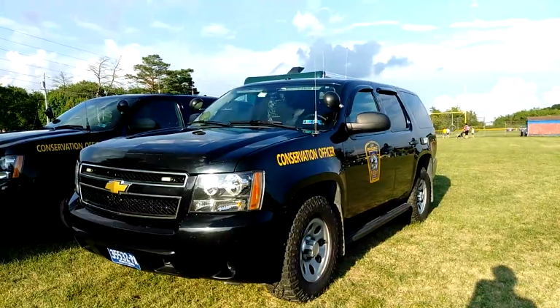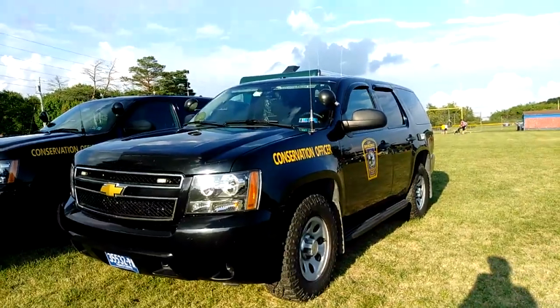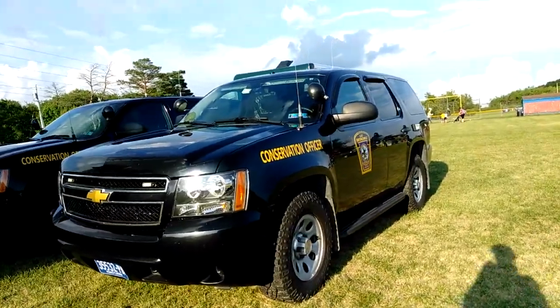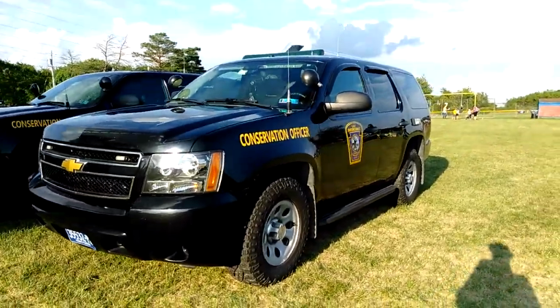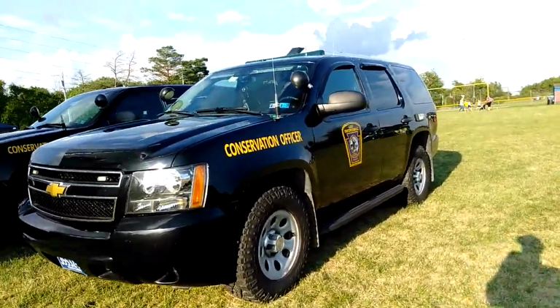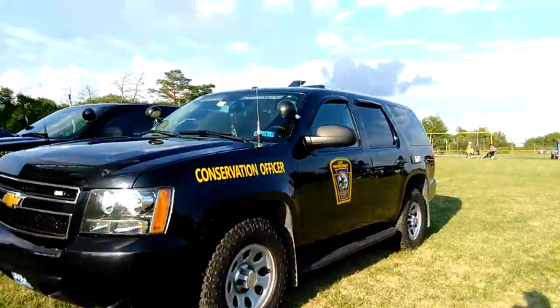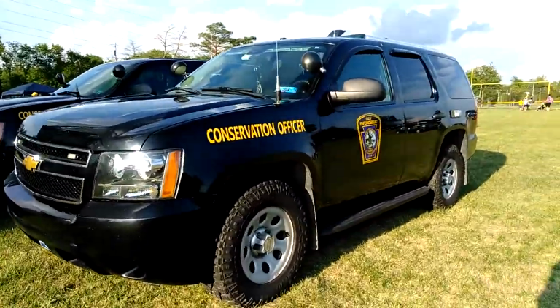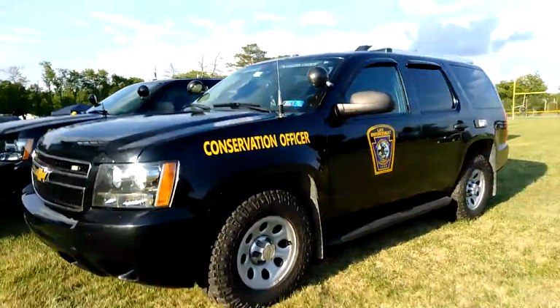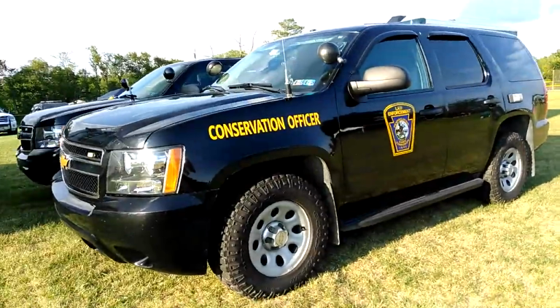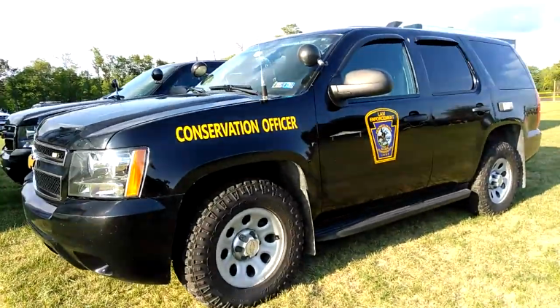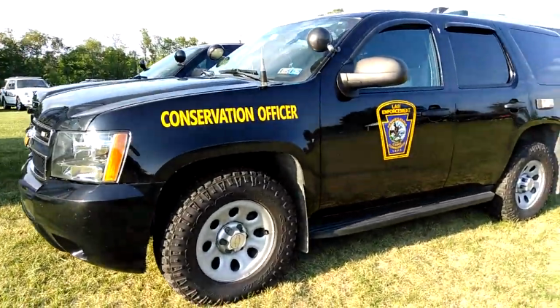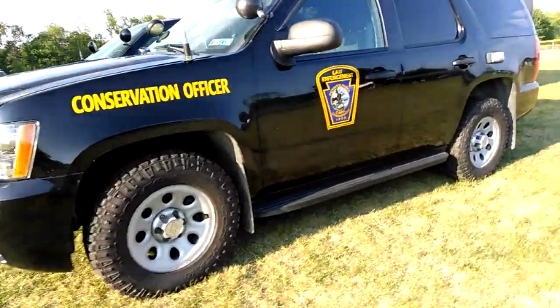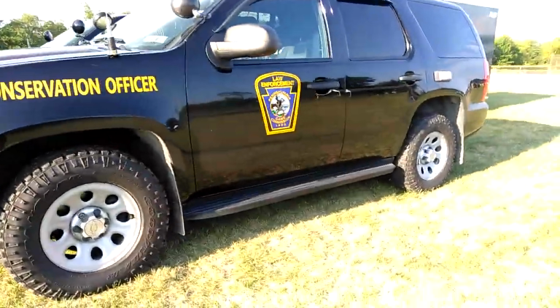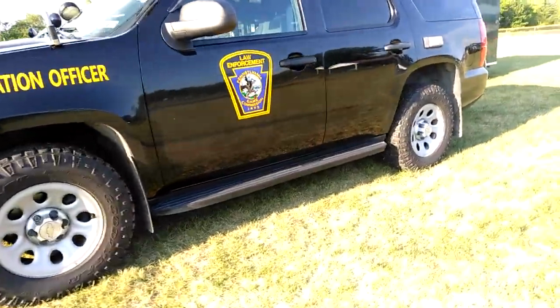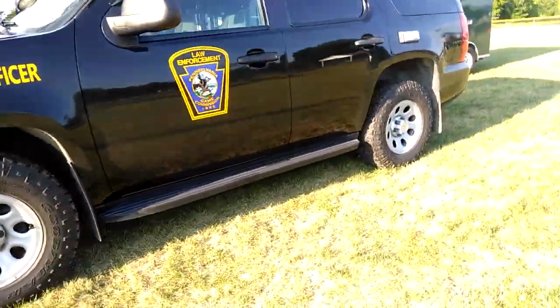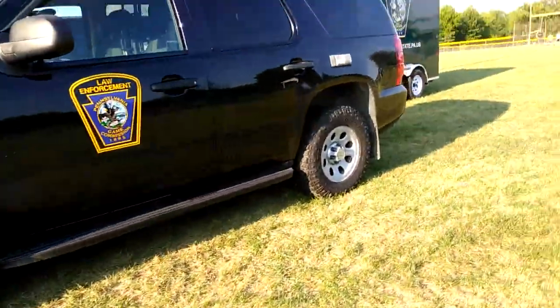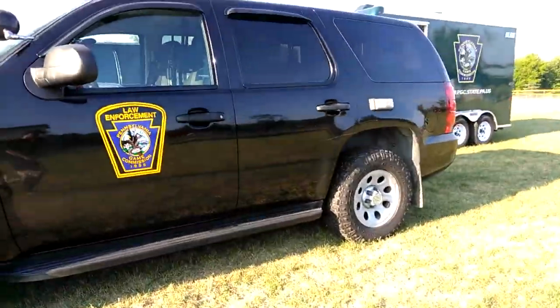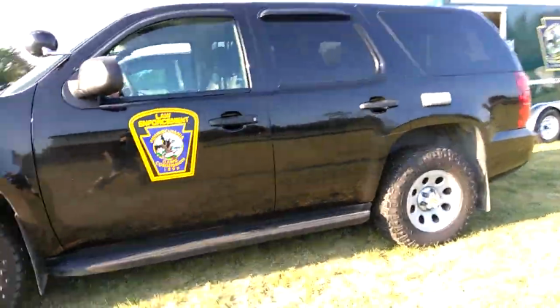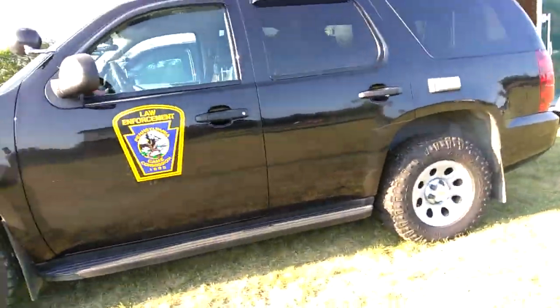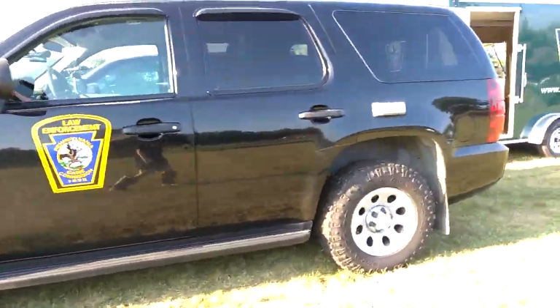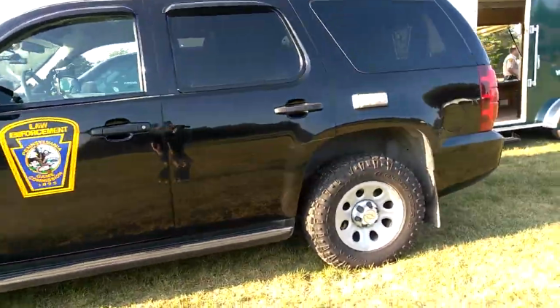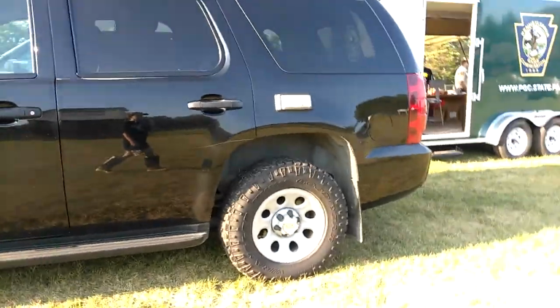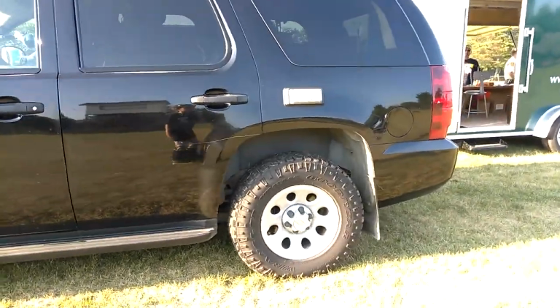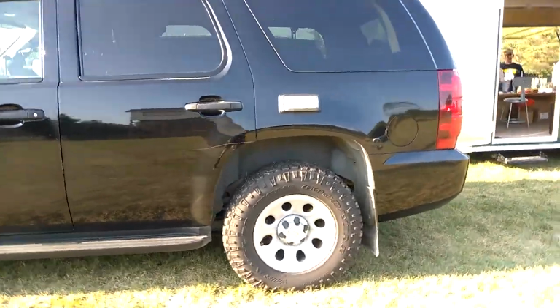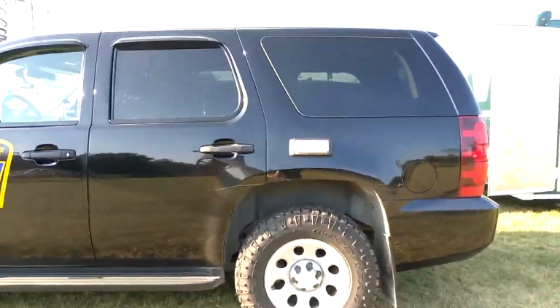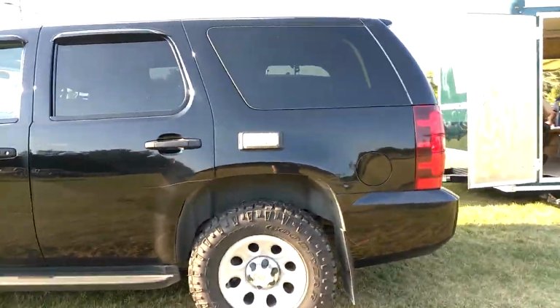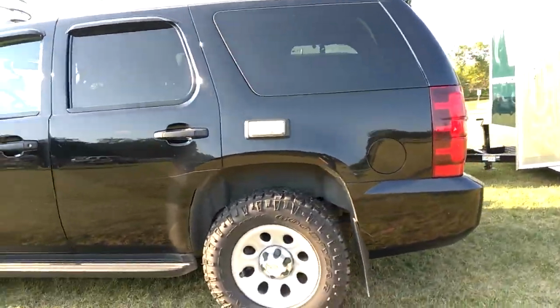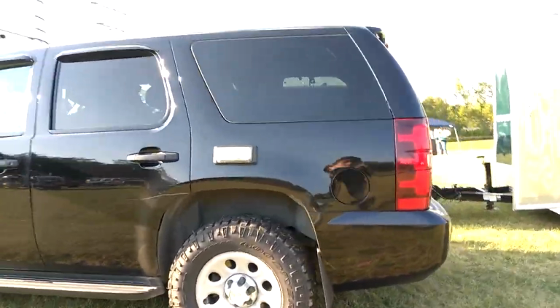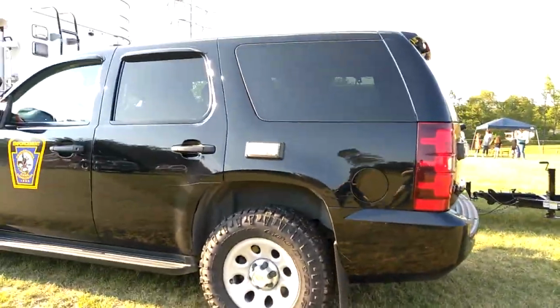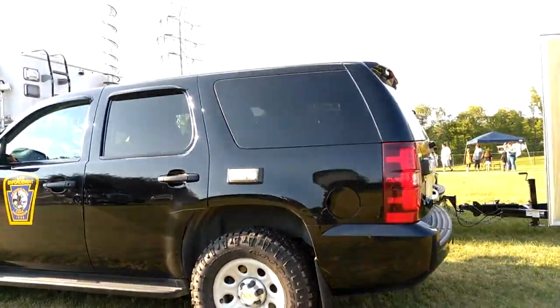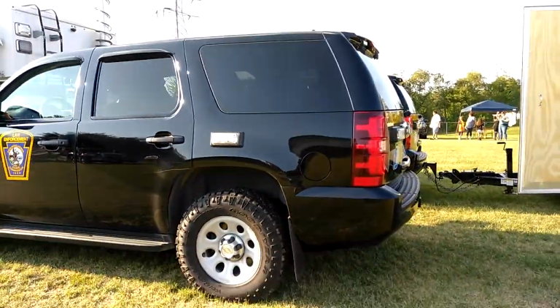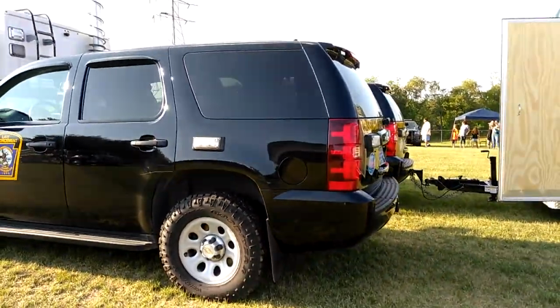Then we have the wildlife units, the Conservation Game Commission. These would basically go to parks and check on wildlife. They would be the ones checking on fishing licenses and everything.